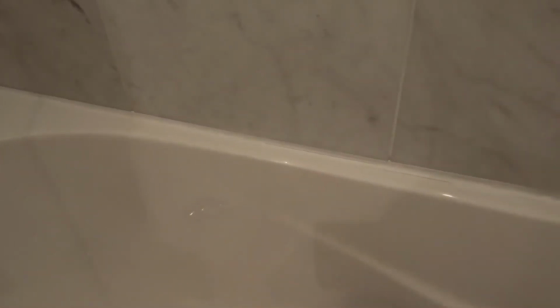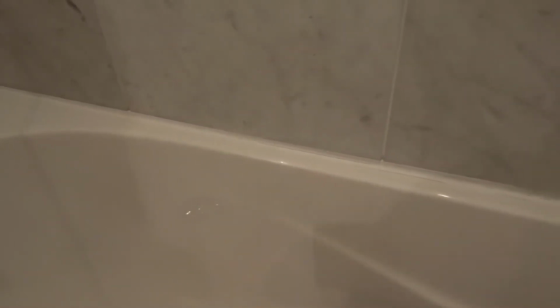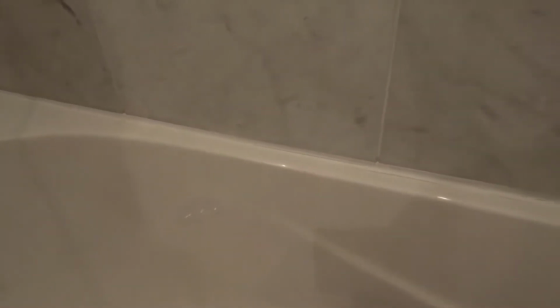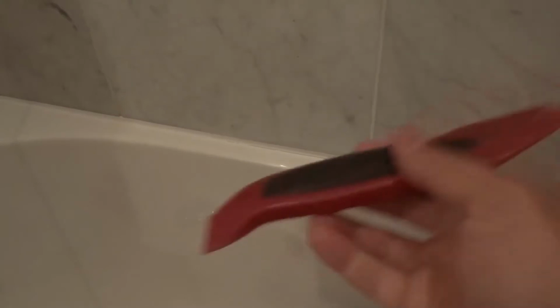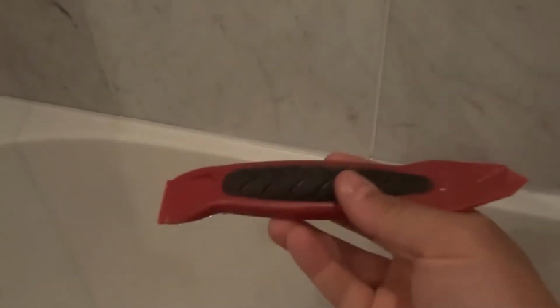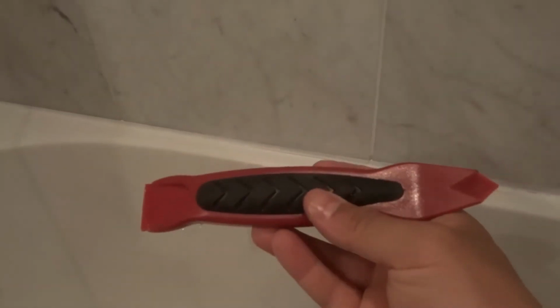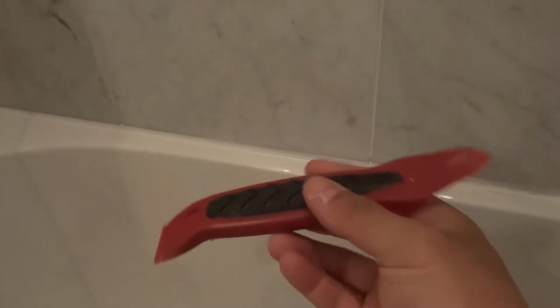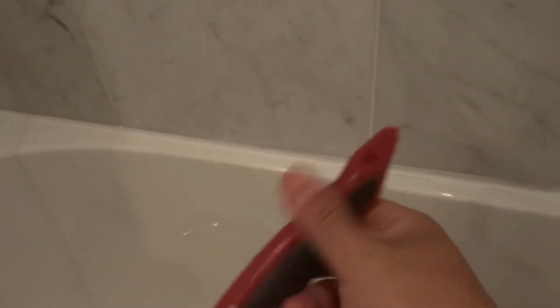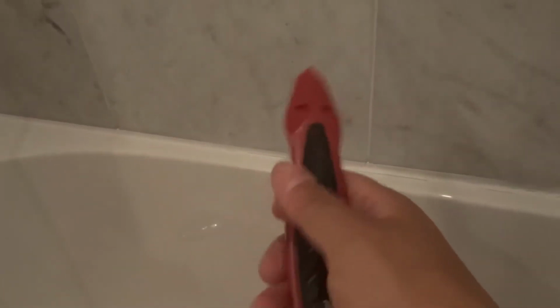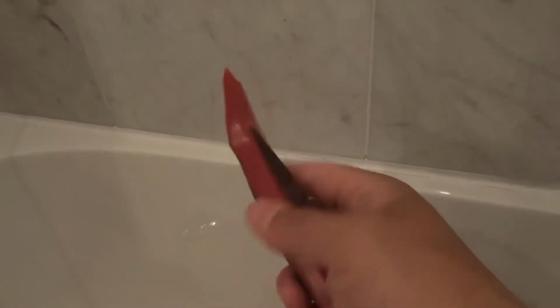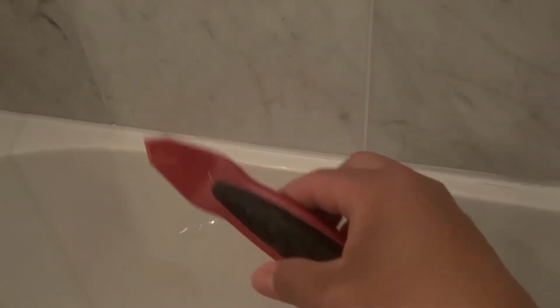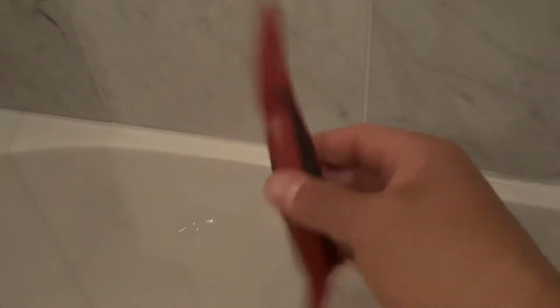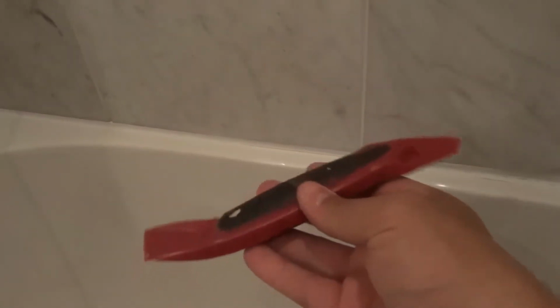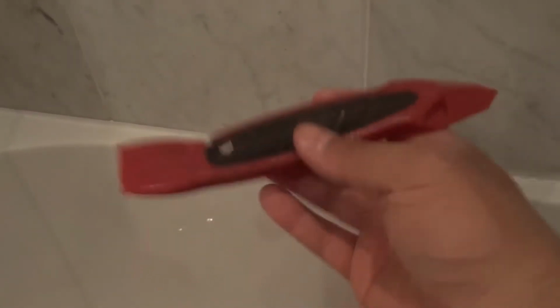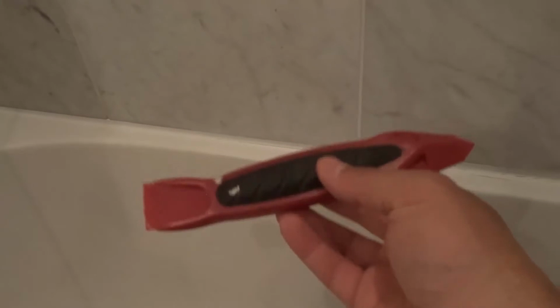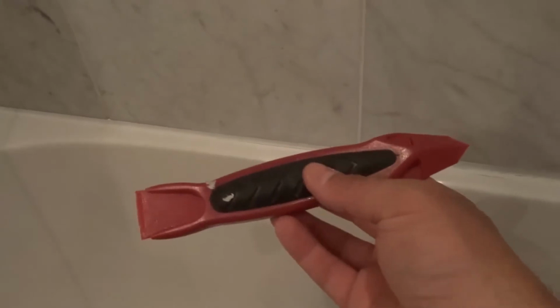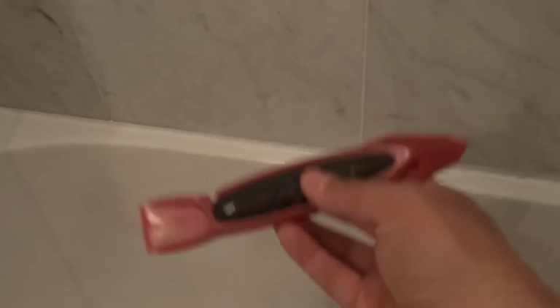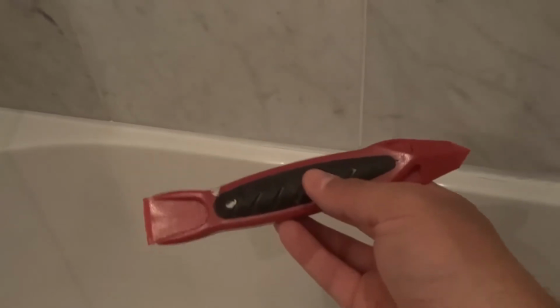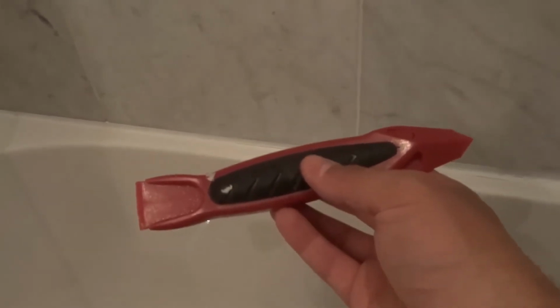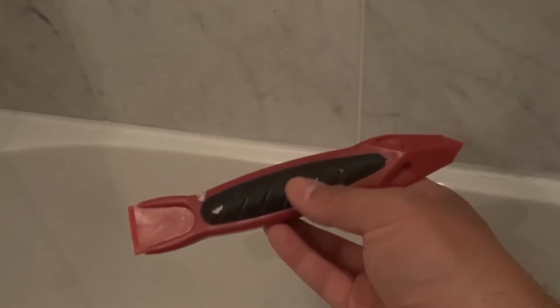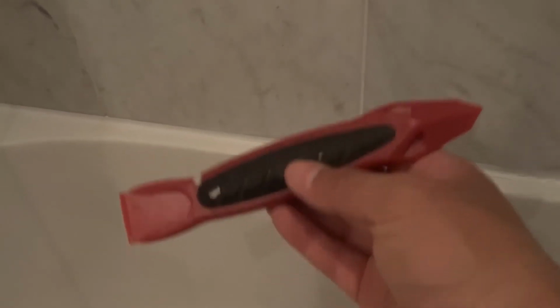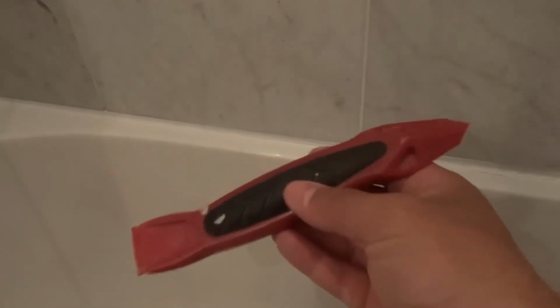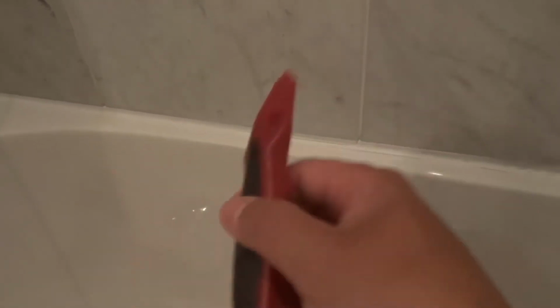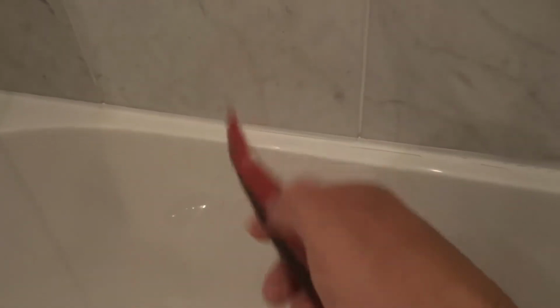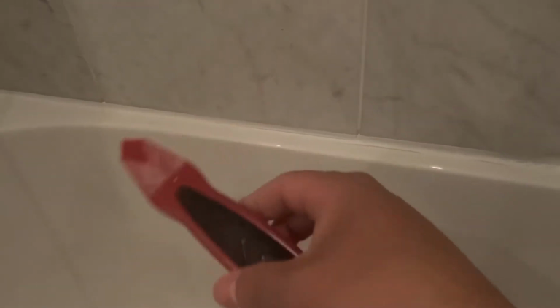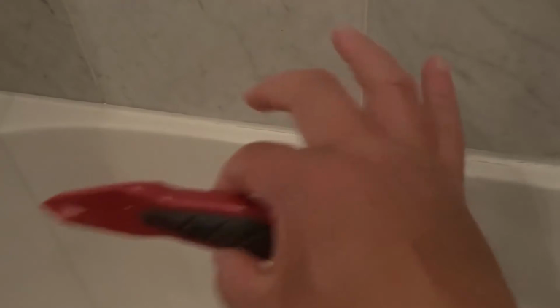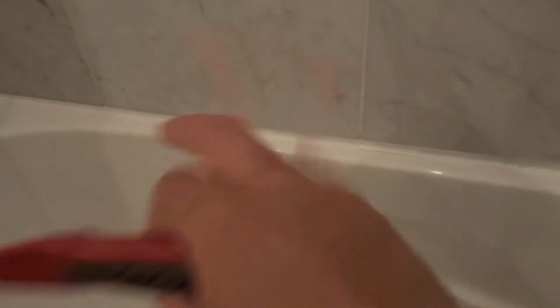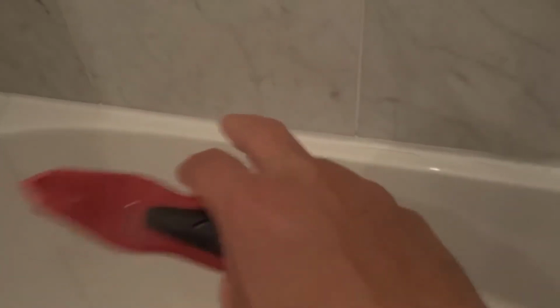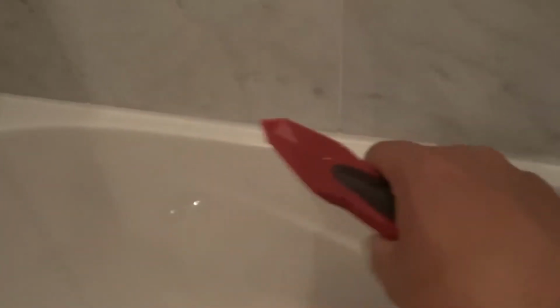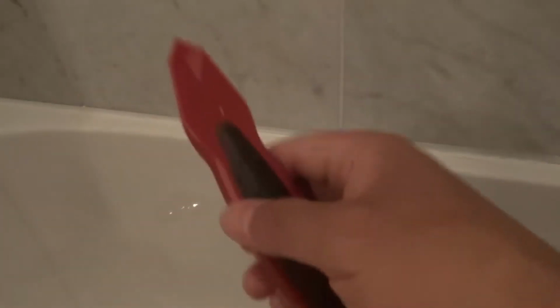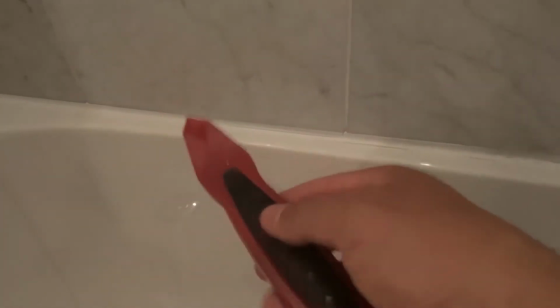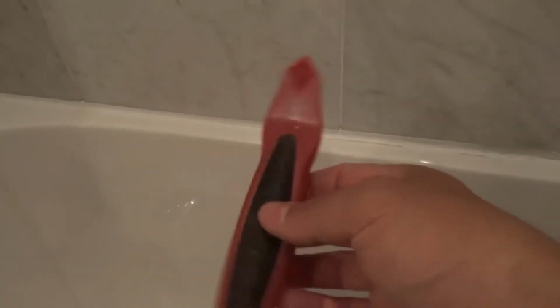Now what I actually have here is a caulking removal tool. I believe this is called a caulking scraper and you can probably find one of these at your local hardware store, but you don't need it.